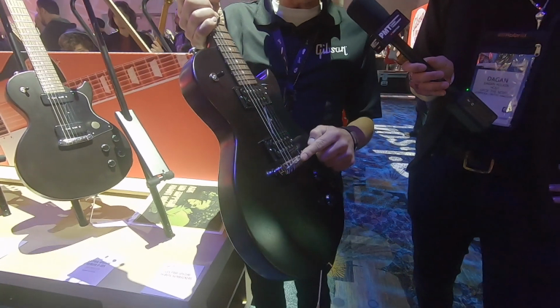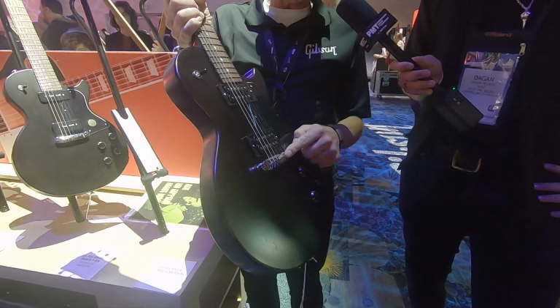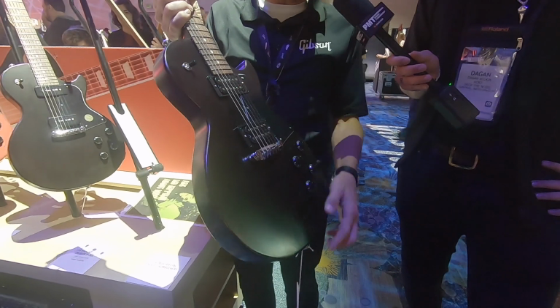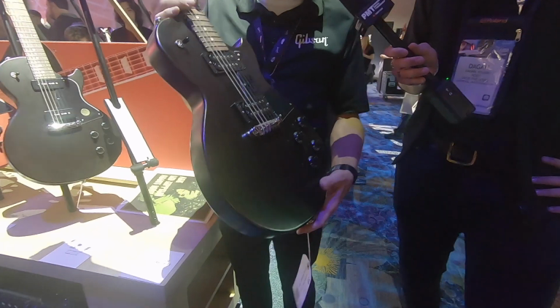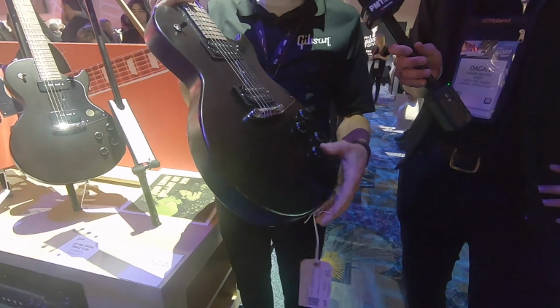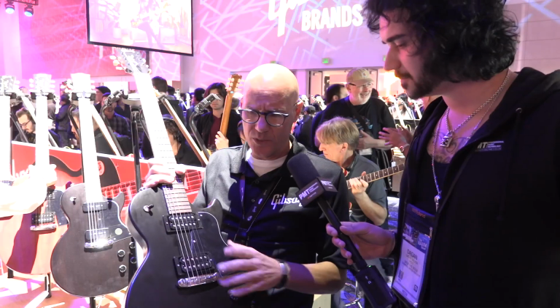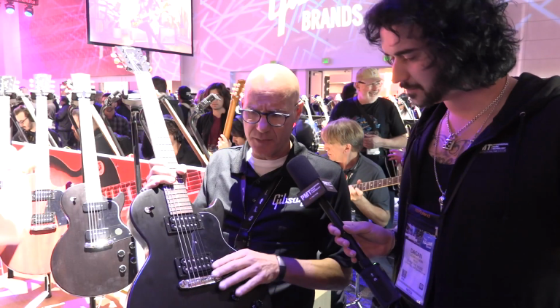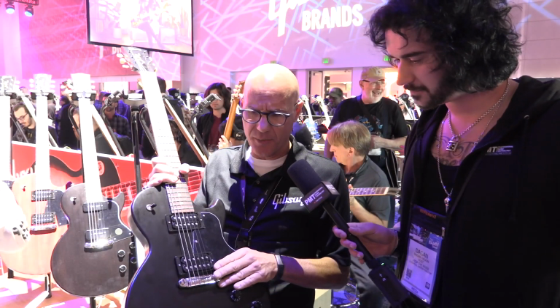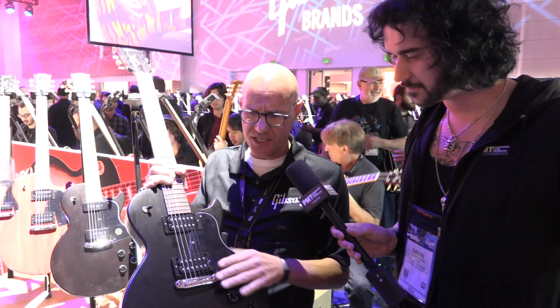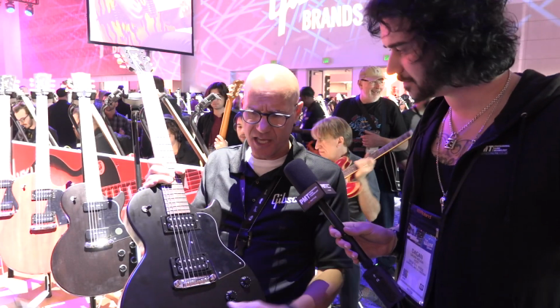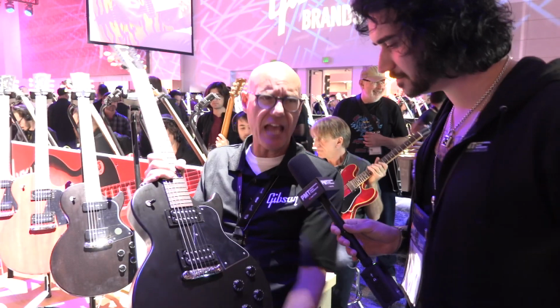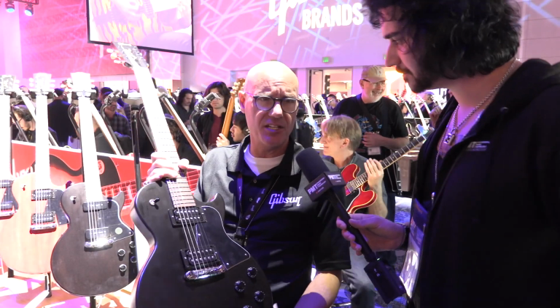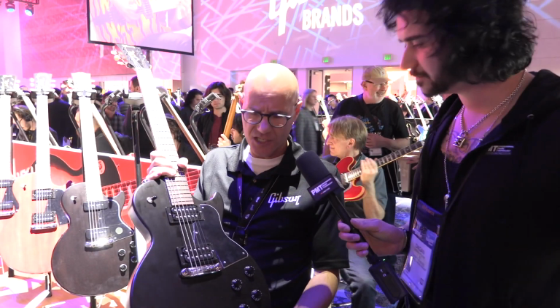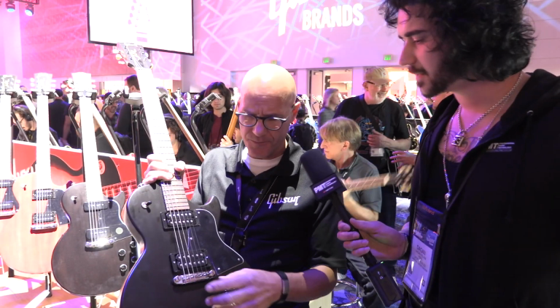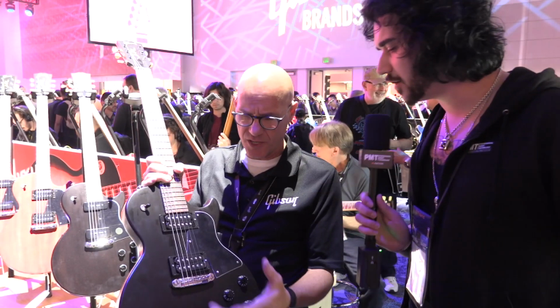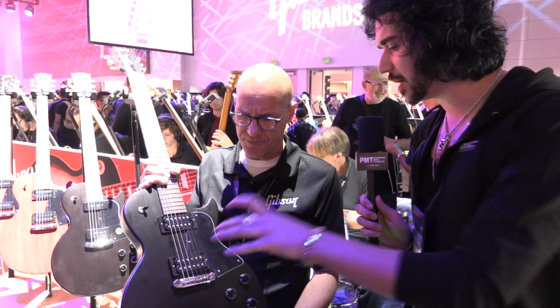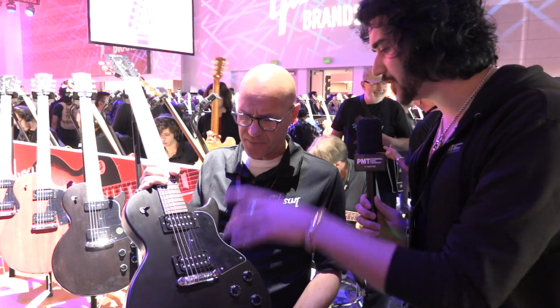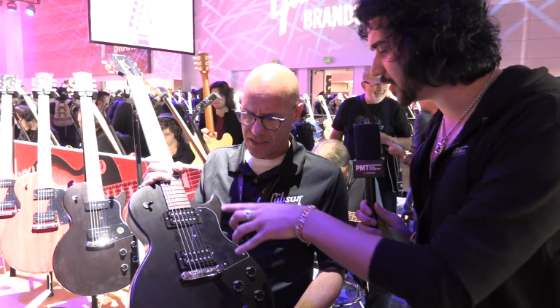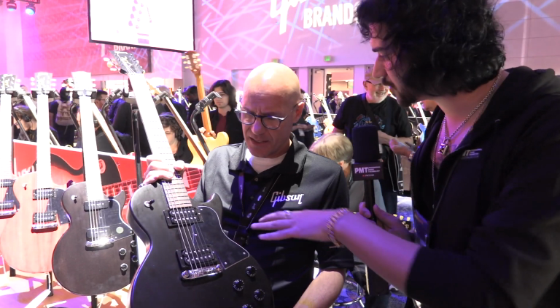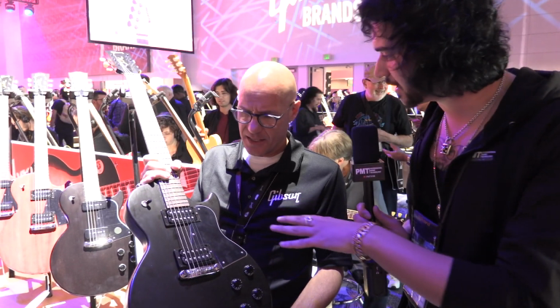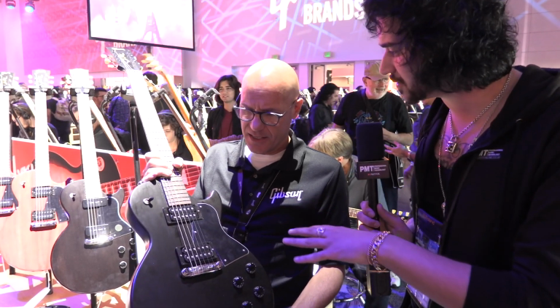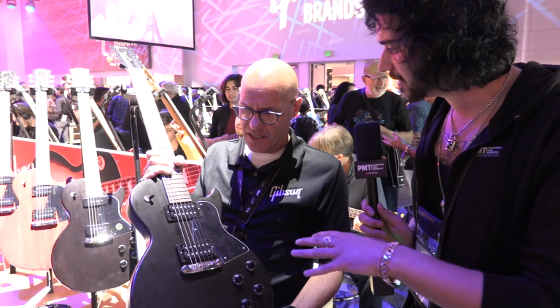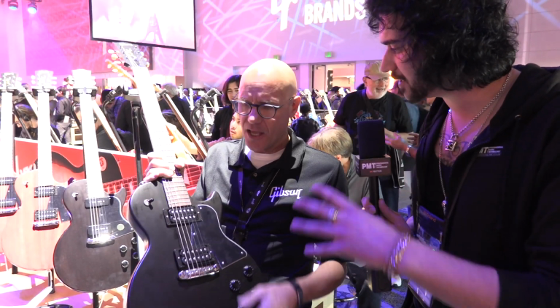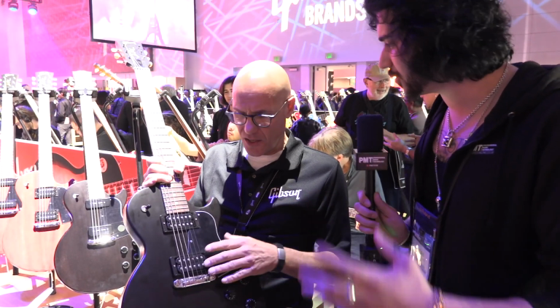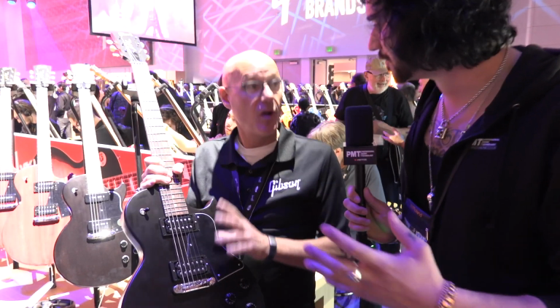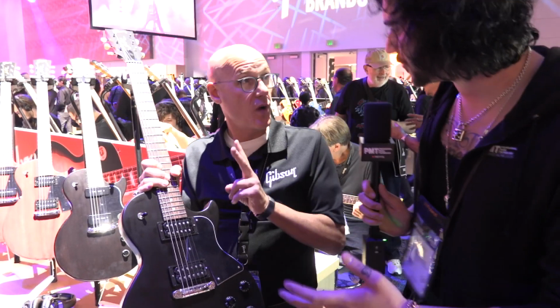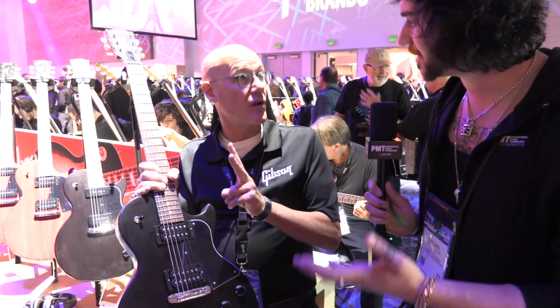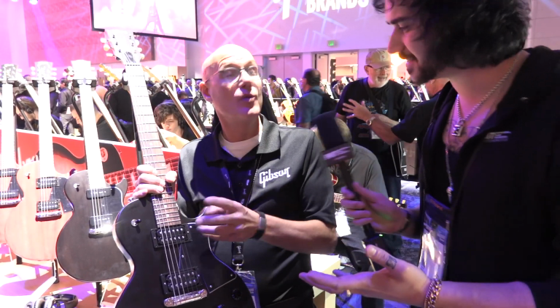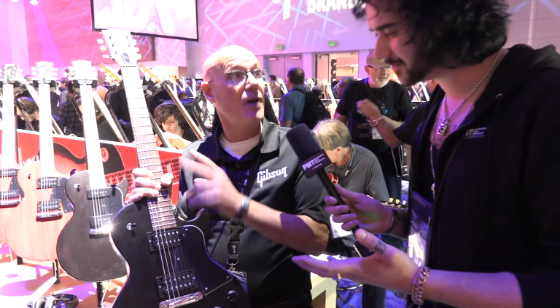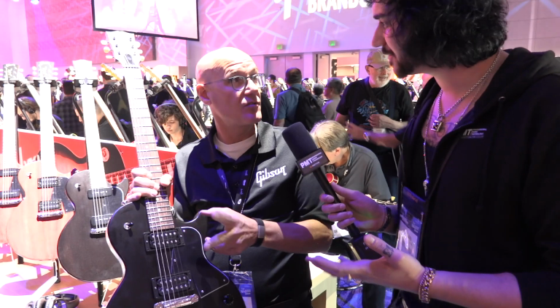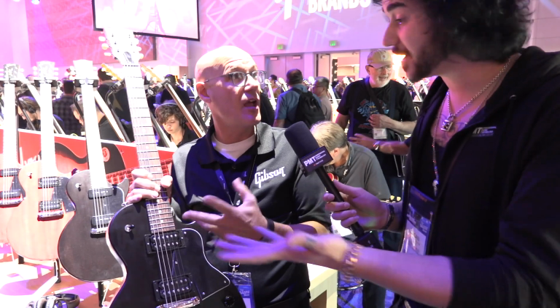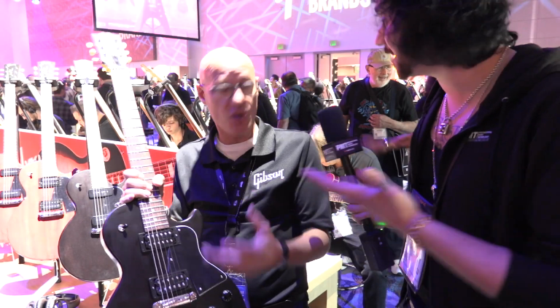It features a compensated wraparound, which is why we decided to put it in the modern series. Satin finishes too. I love how you've got the wraparound on the humbuckers and not just the P90 version, because you tend to only see wraparounds with P90s. We do both — yeah, it's amazing, so you have your choice.